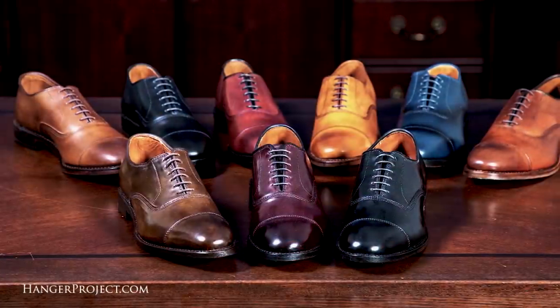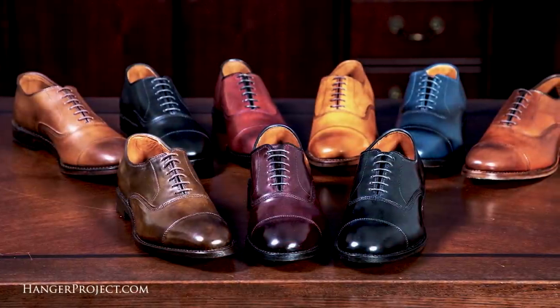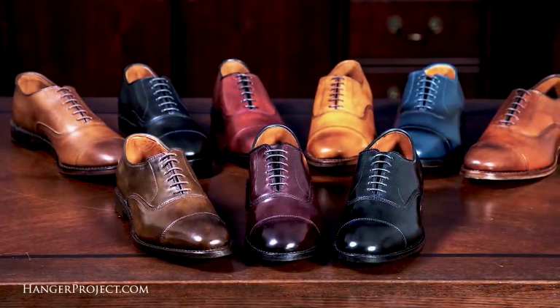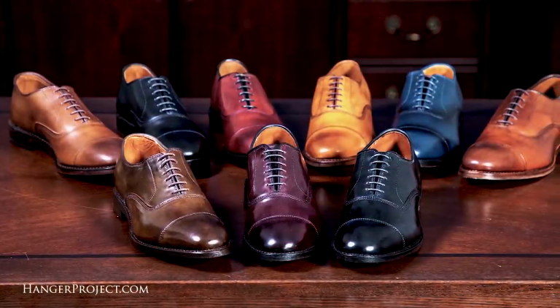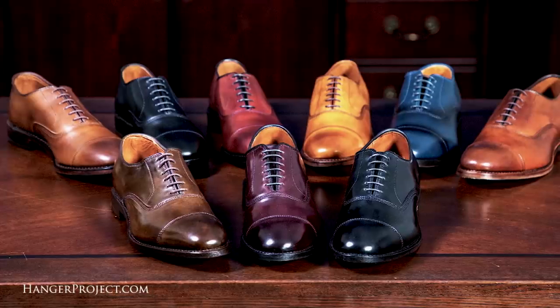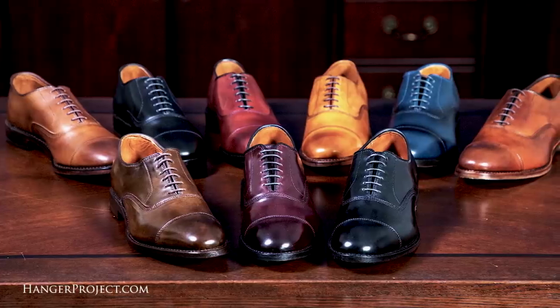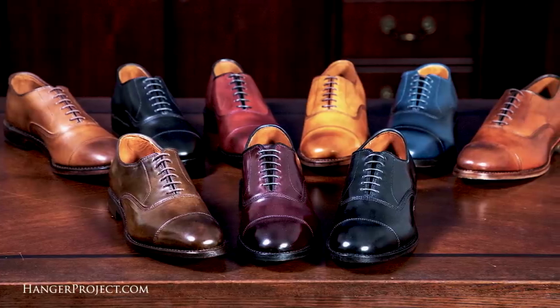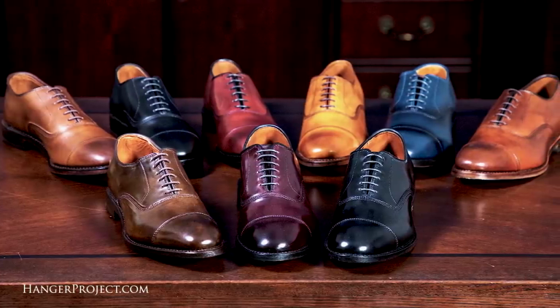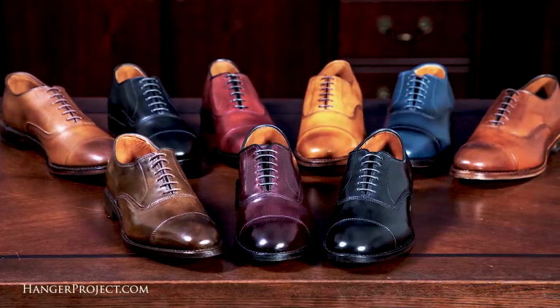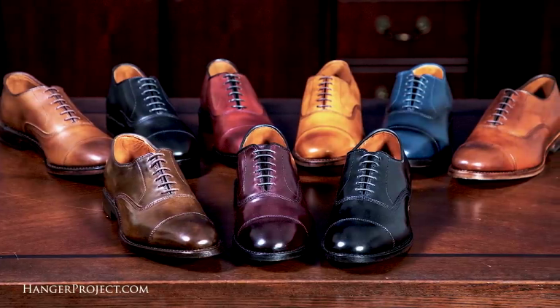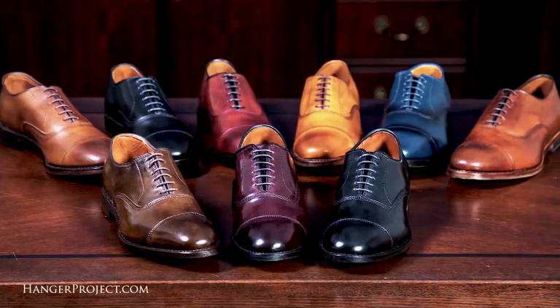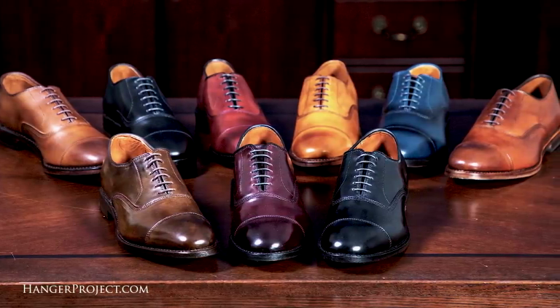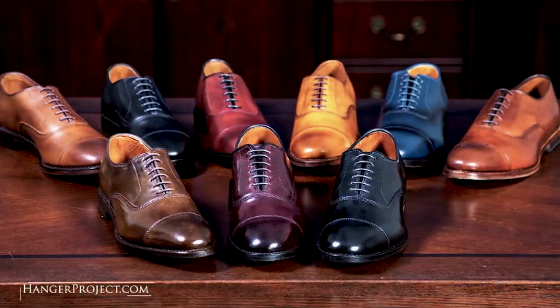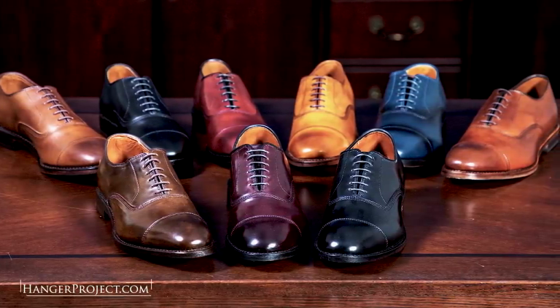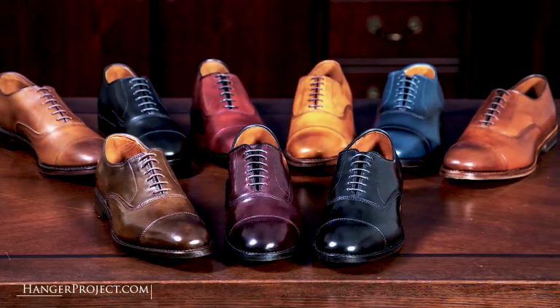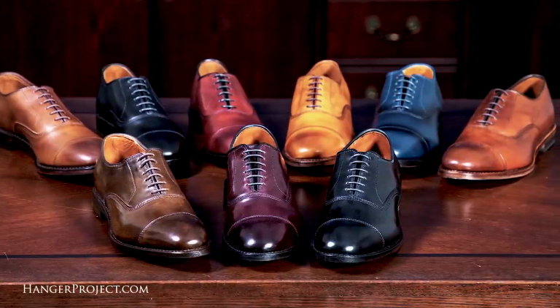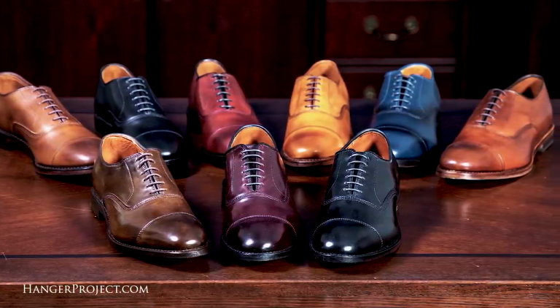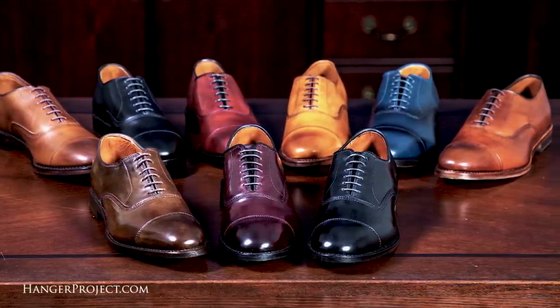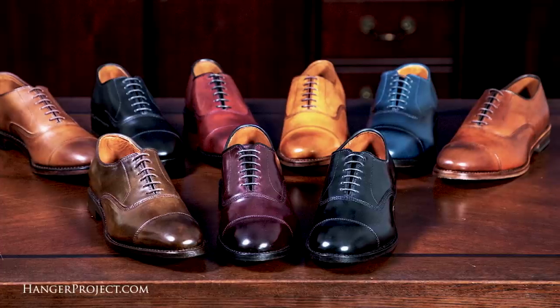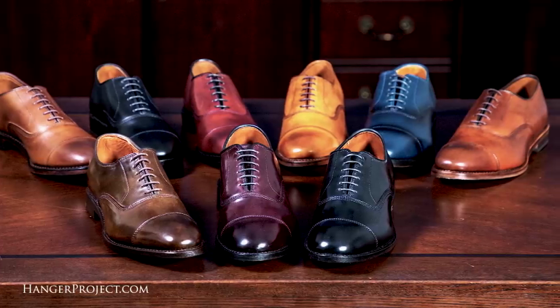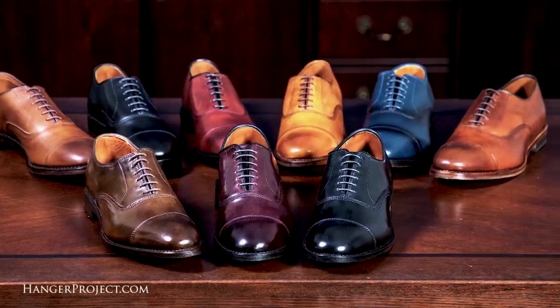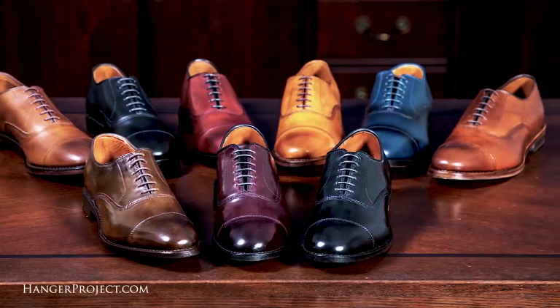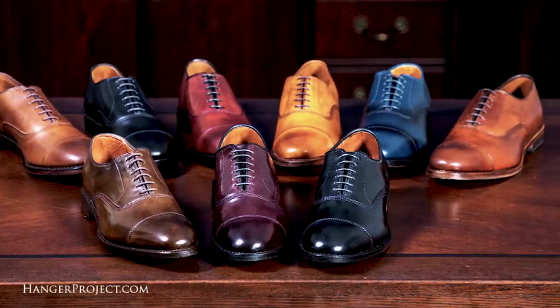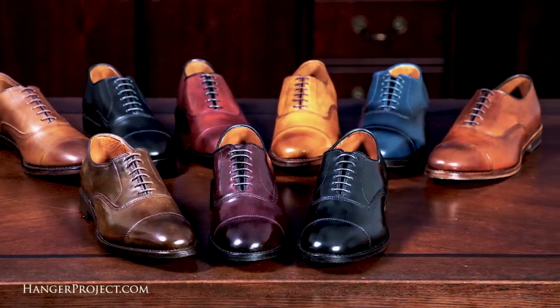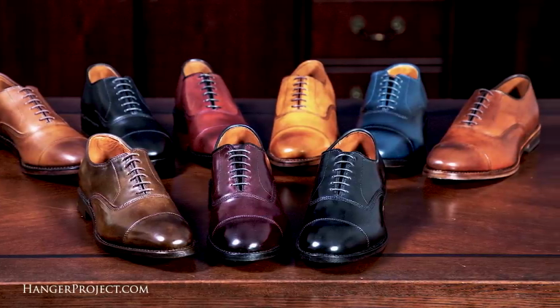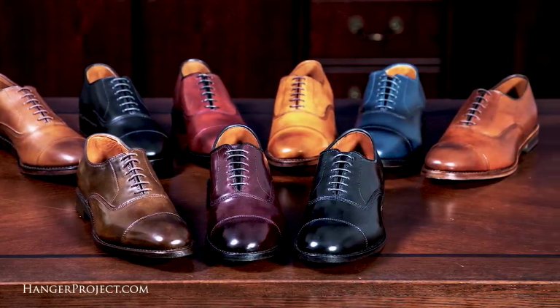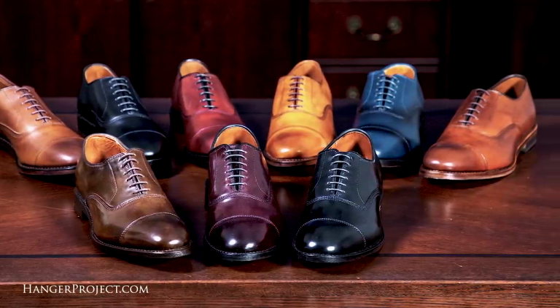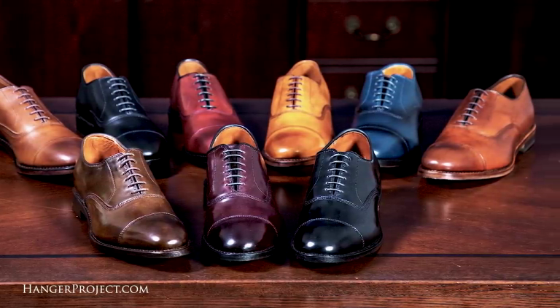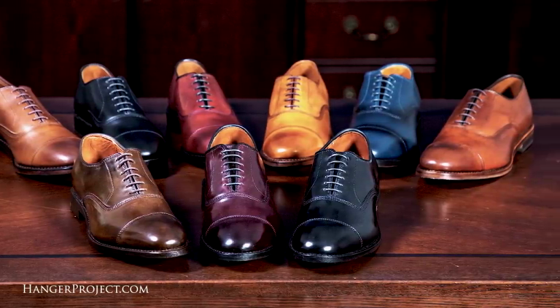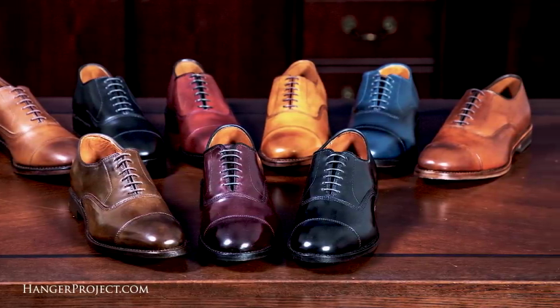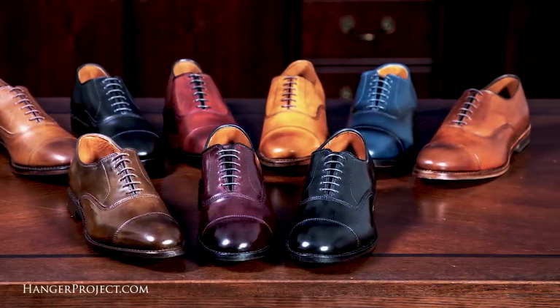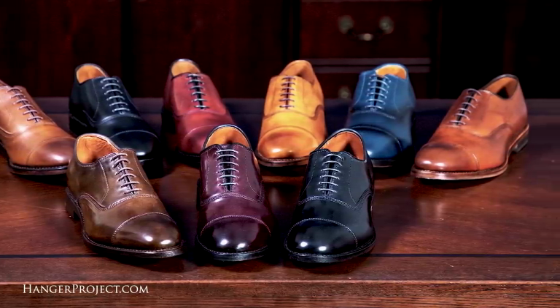Another thing about this amazing shoe is that it is available in 18 sizes, nine widths, six colors of calfskin, and three colors of cordovan — and we have them all here today to review for you.